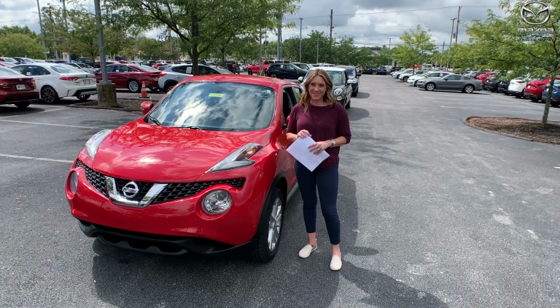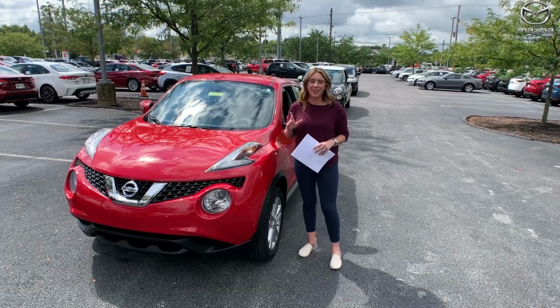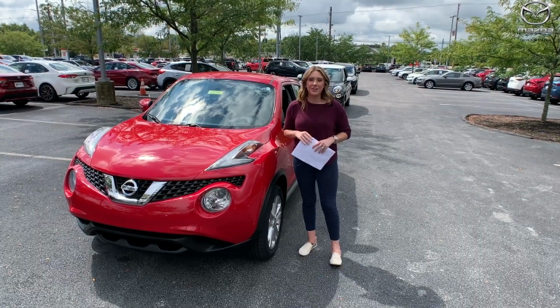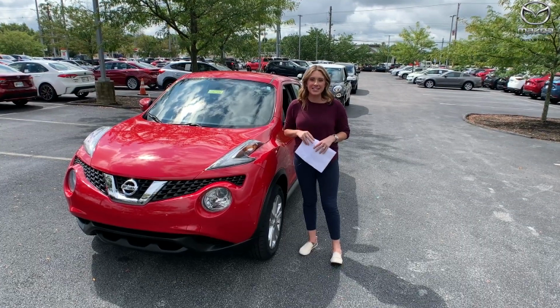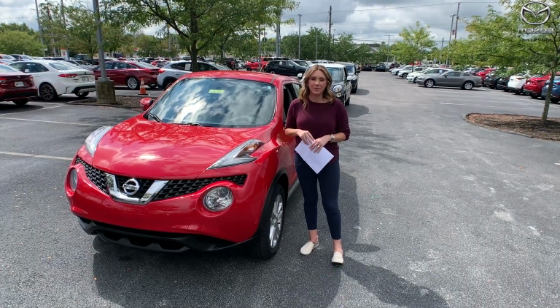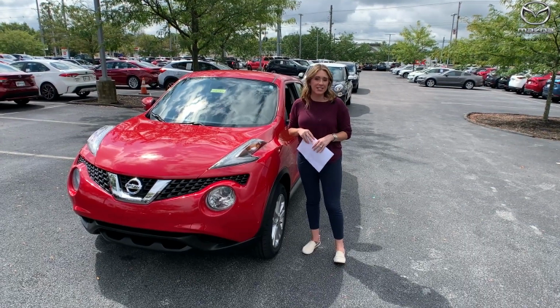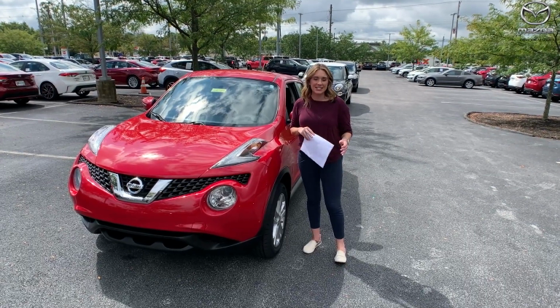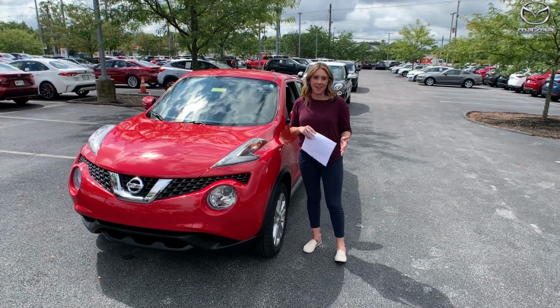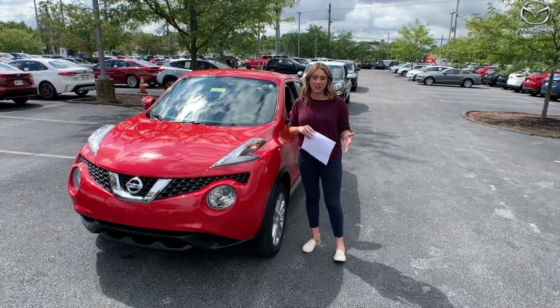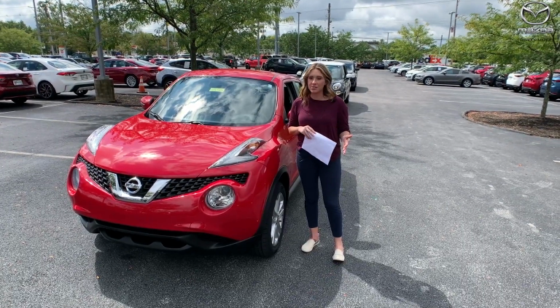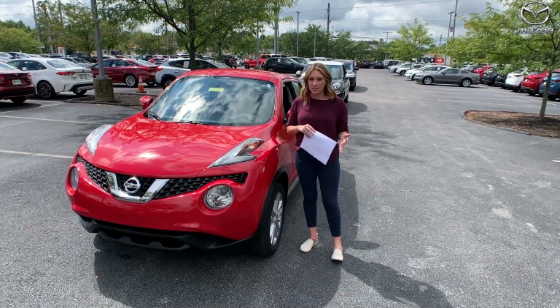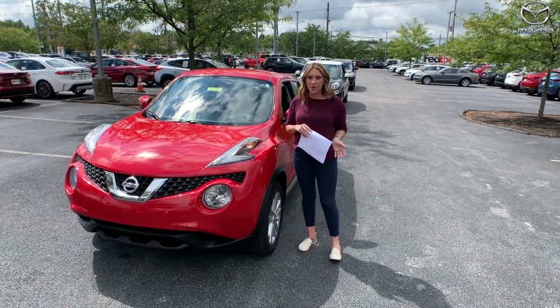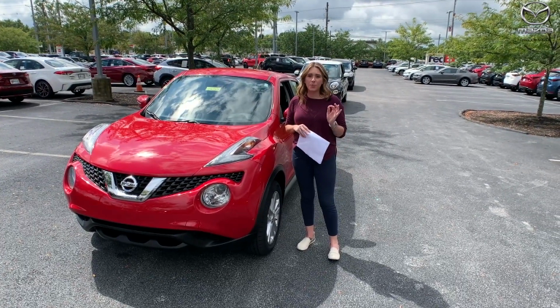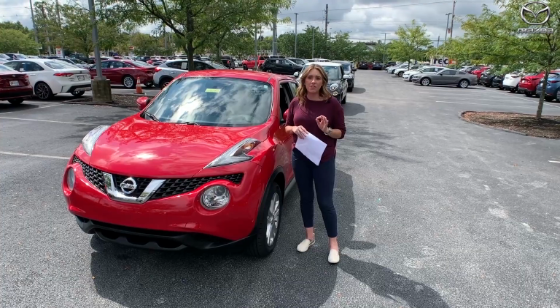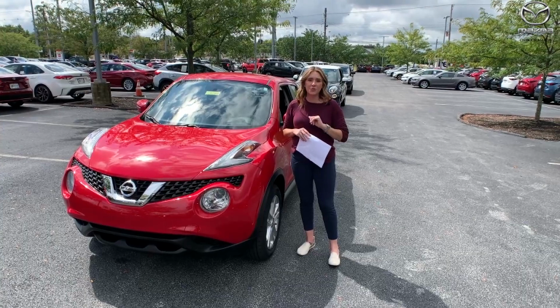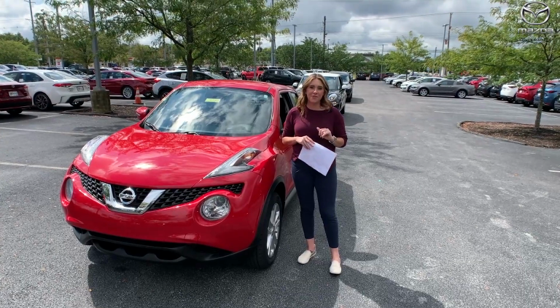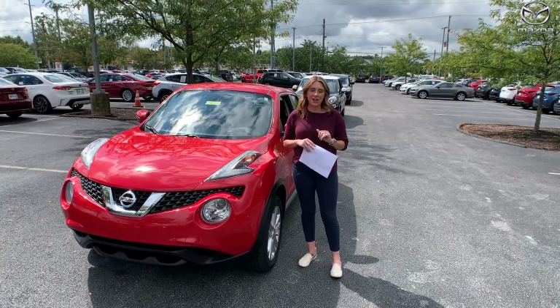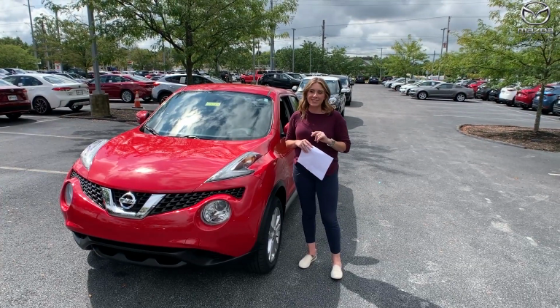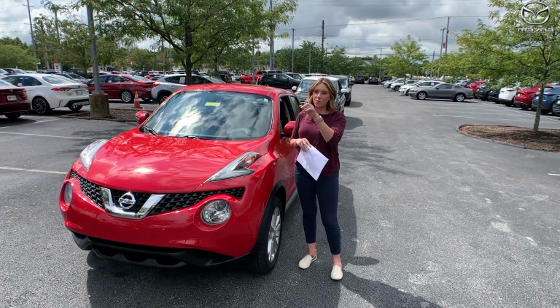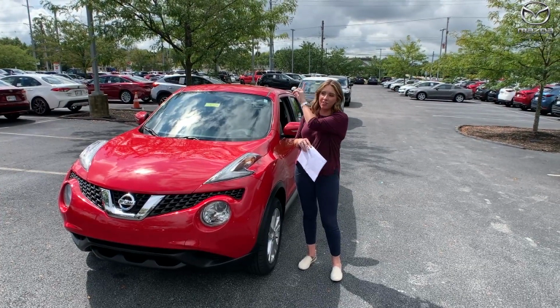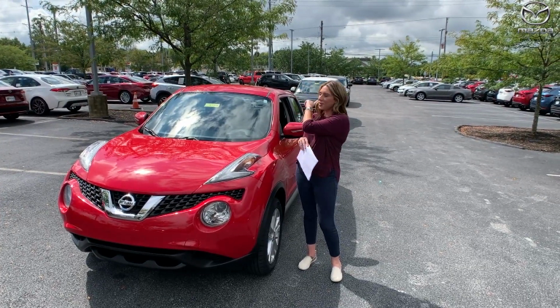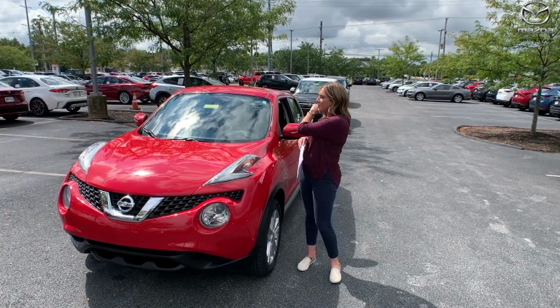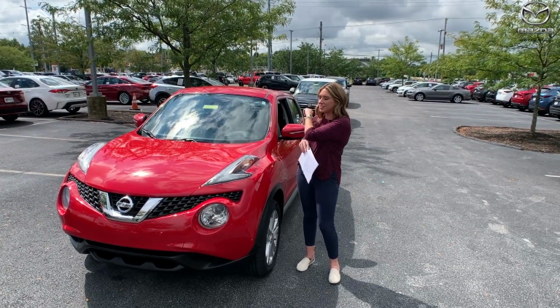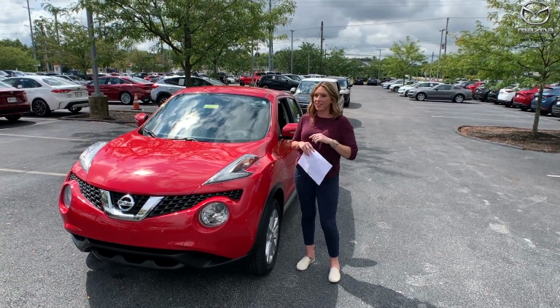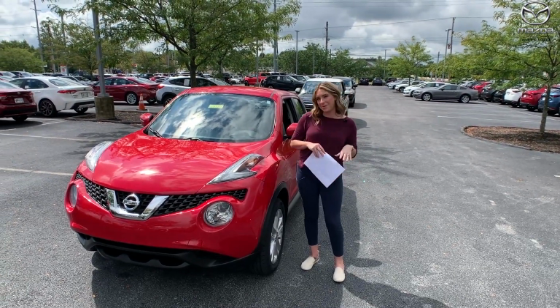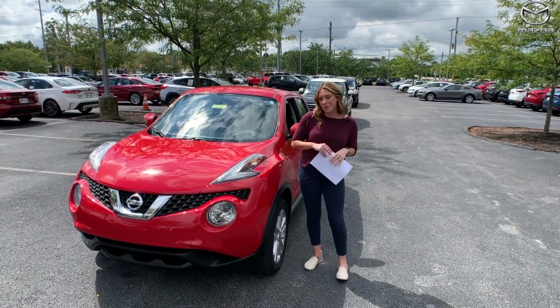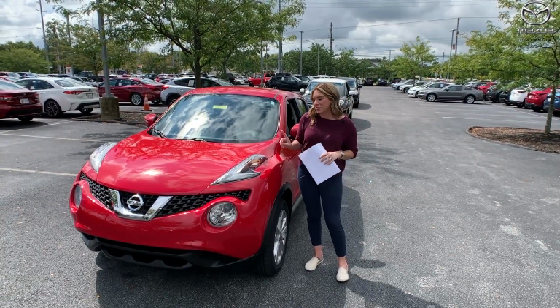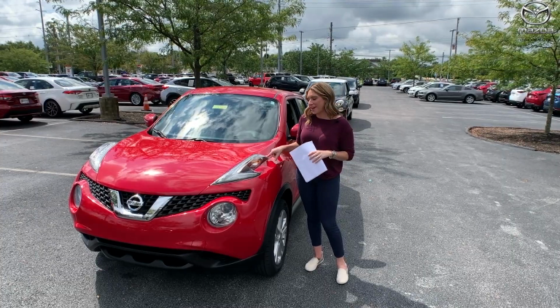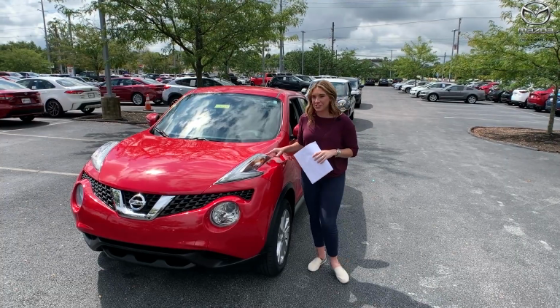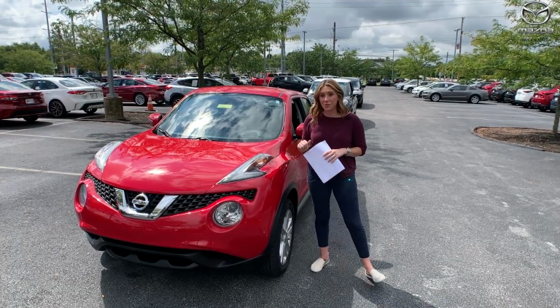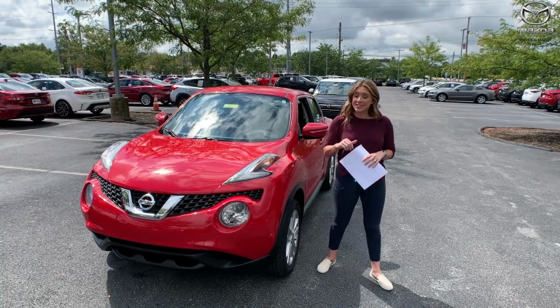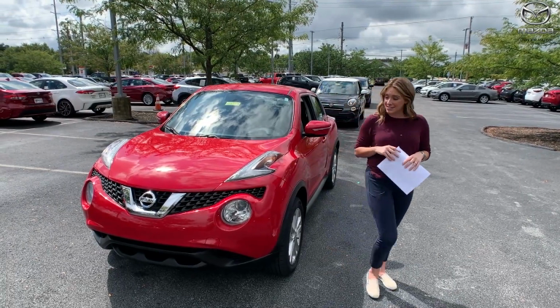Hello everyone, it's Gabrielle, and today I'm here at Oxmoor Mazda for our Pre-Owned Vehicles of the Week. Now we have three vehicles we're going to talk a little bit about, so let's go ahead and start with the Nissan.